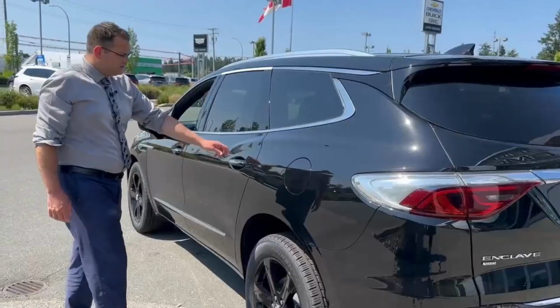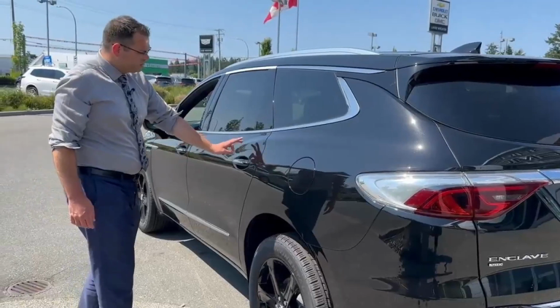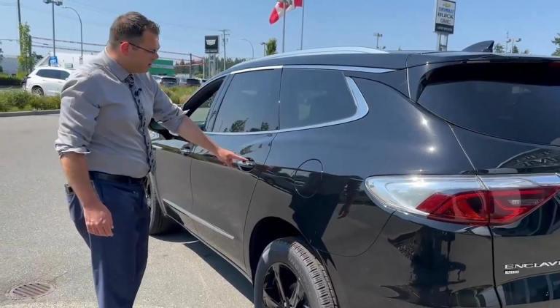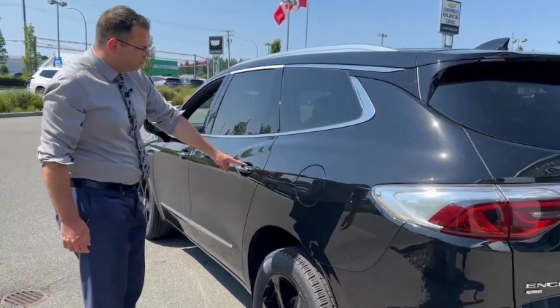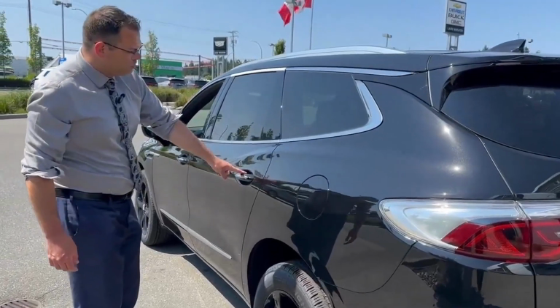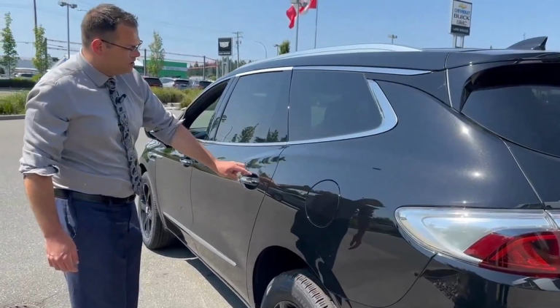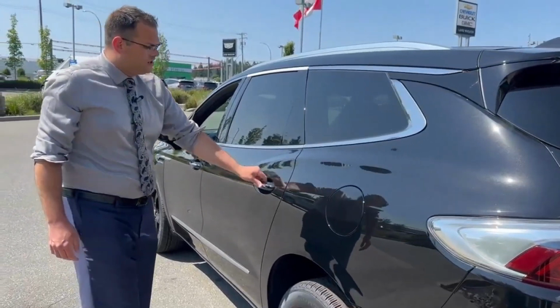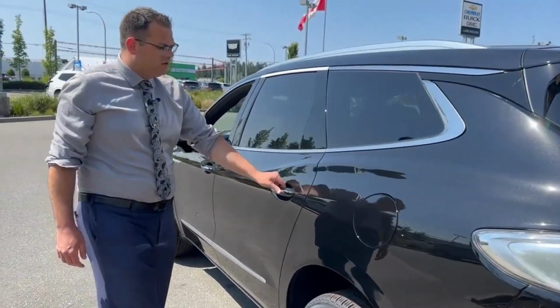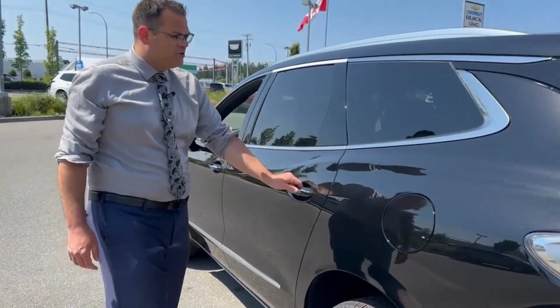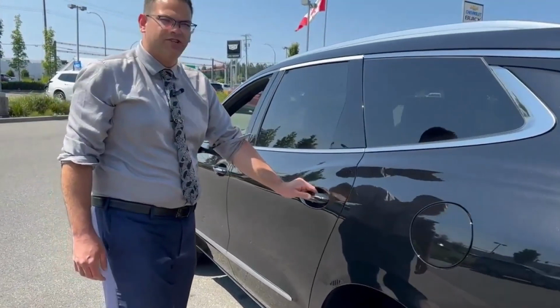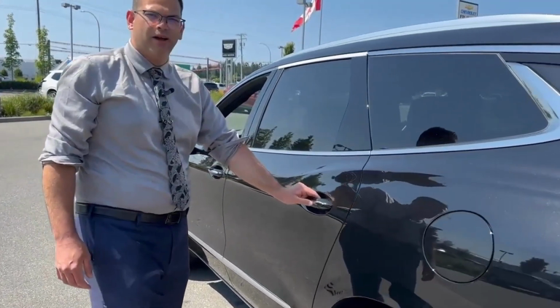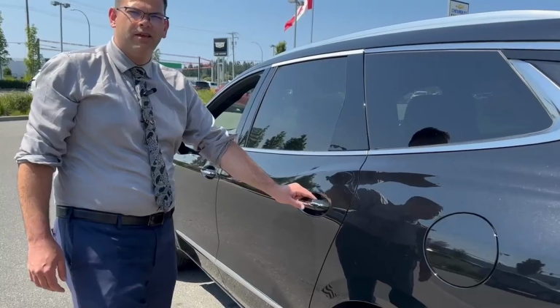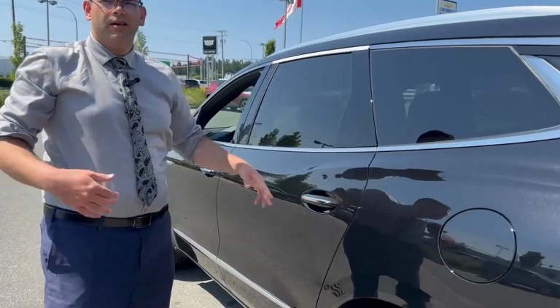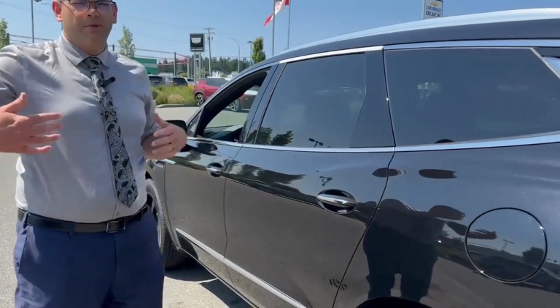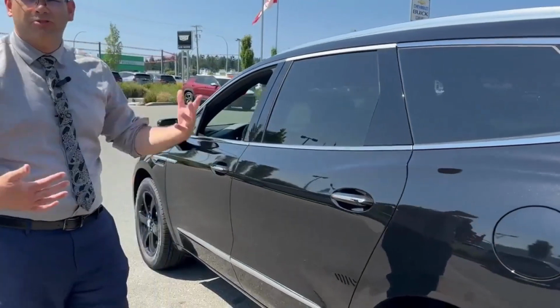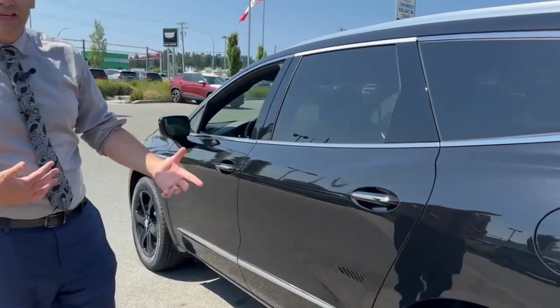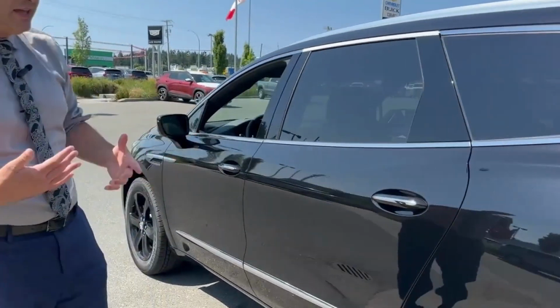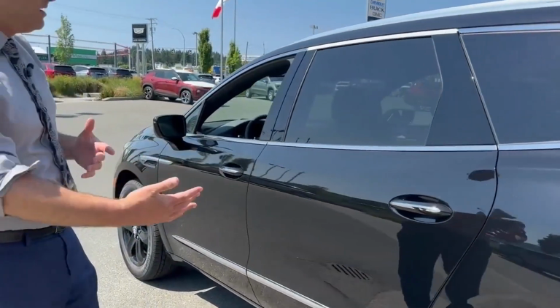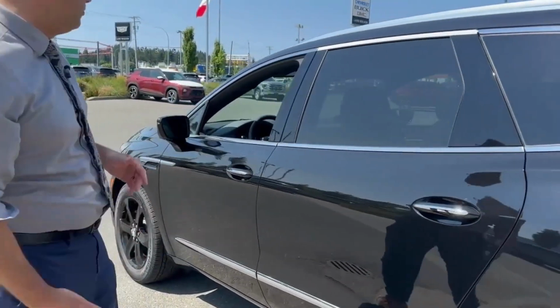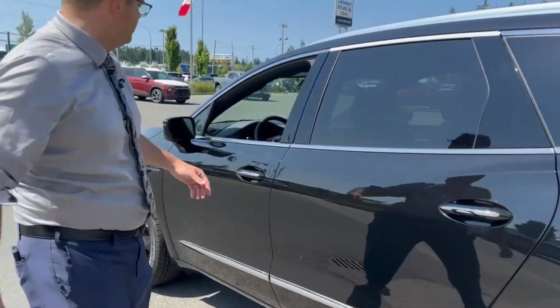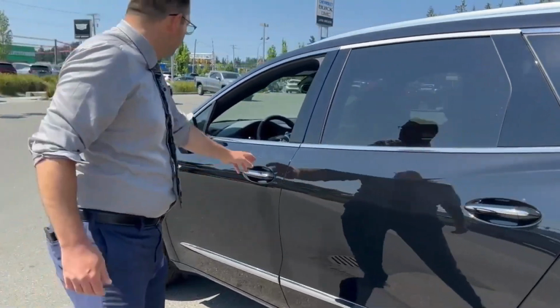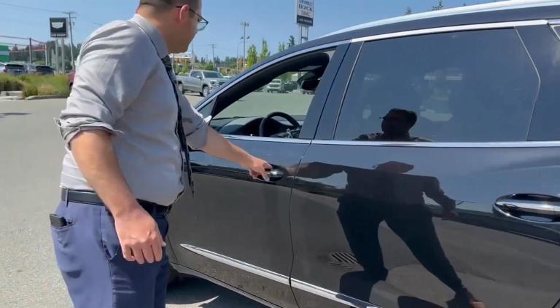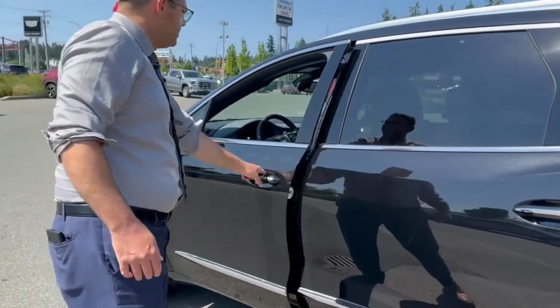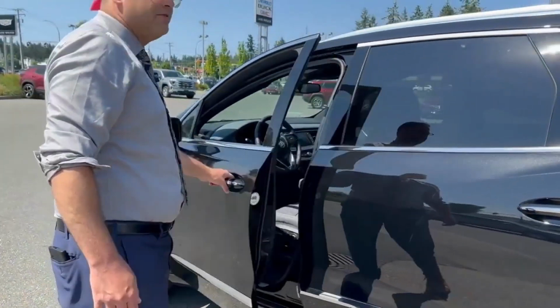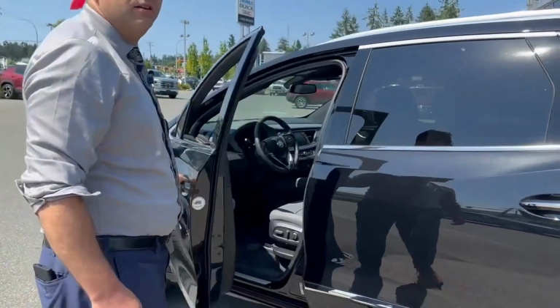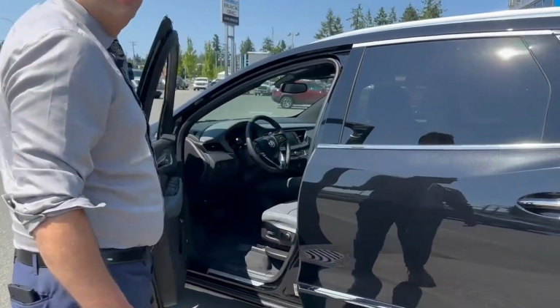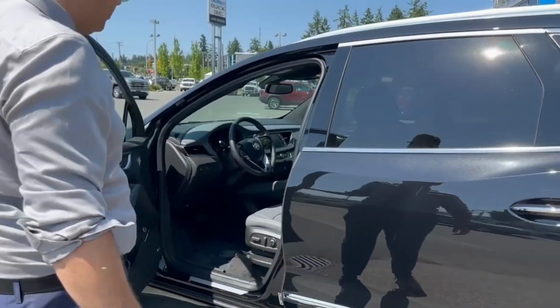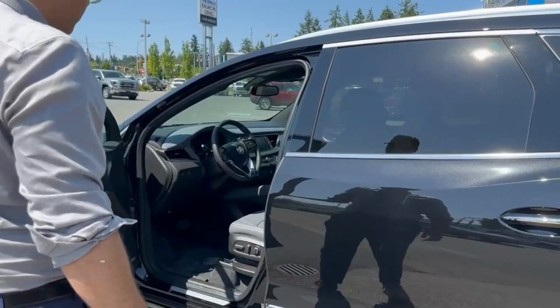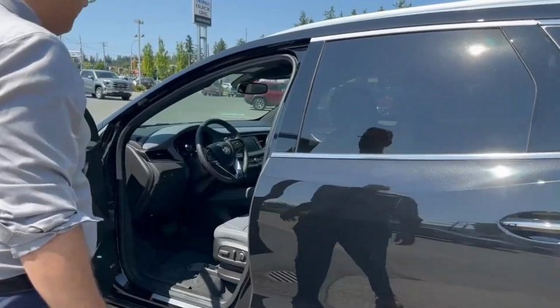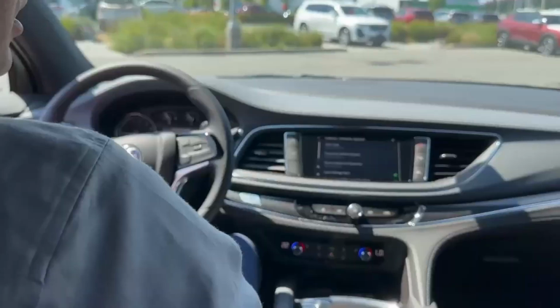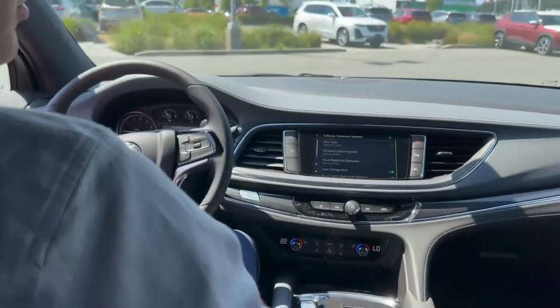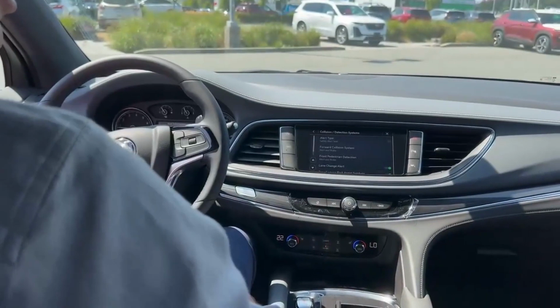Keyless entry on all four doors so you can lock and unlock with the touch of a button, making it really easy to get in and out. Let's get inside the vehicle and take a look.